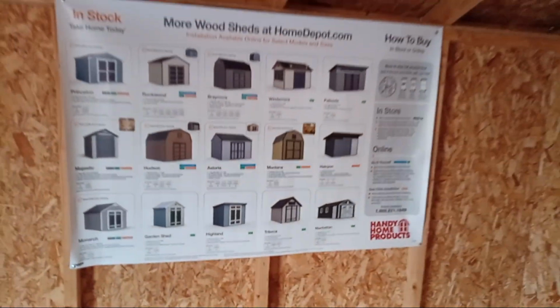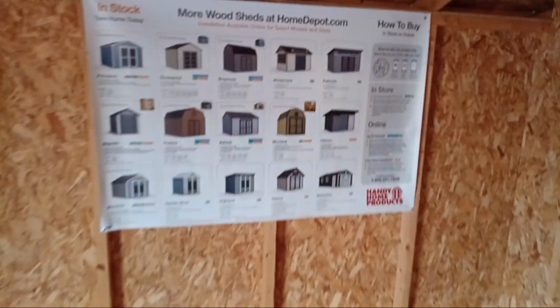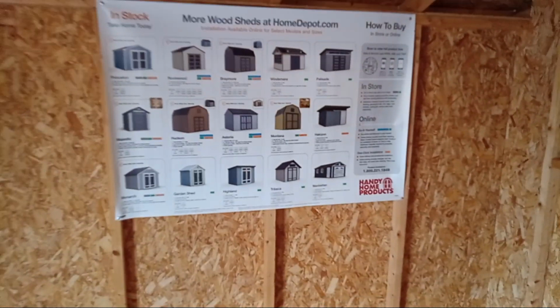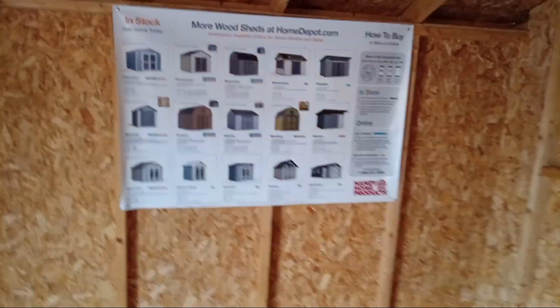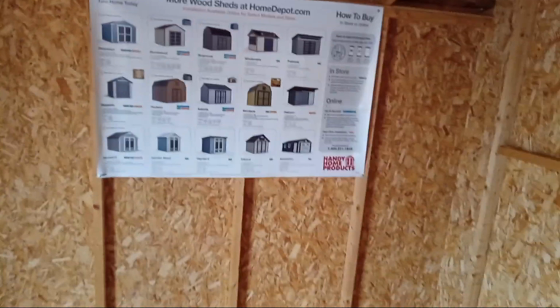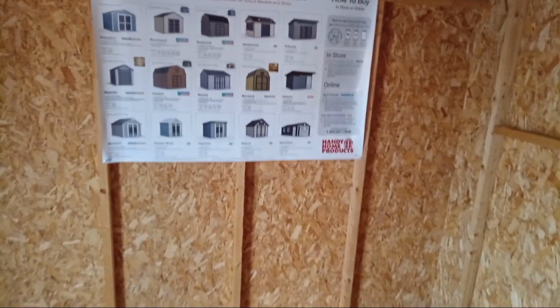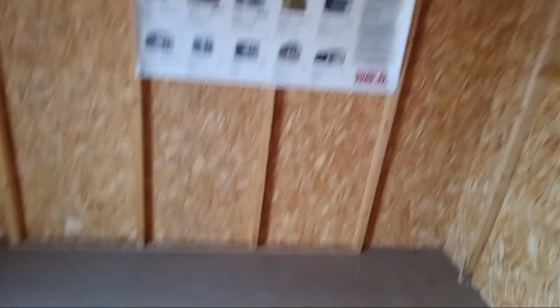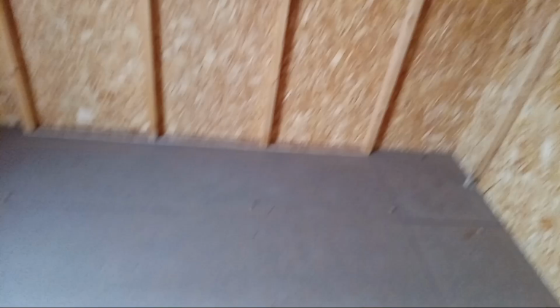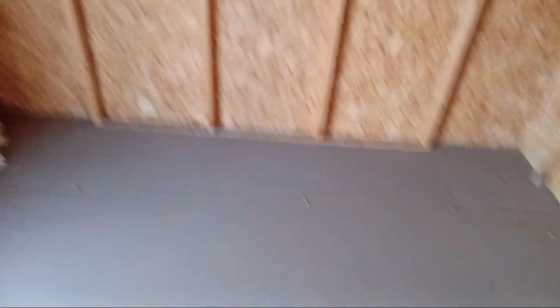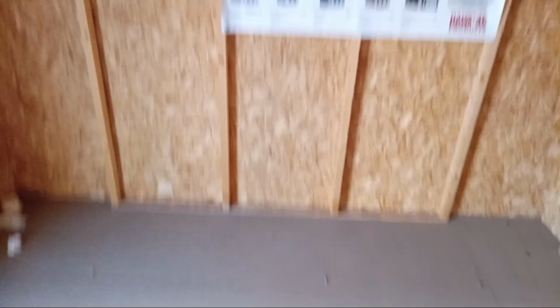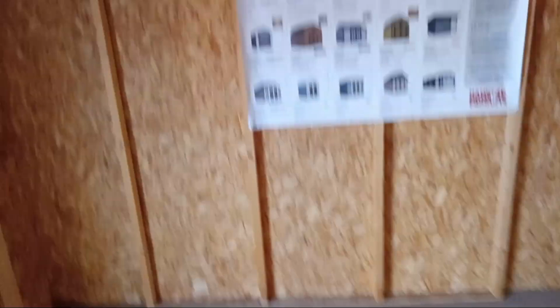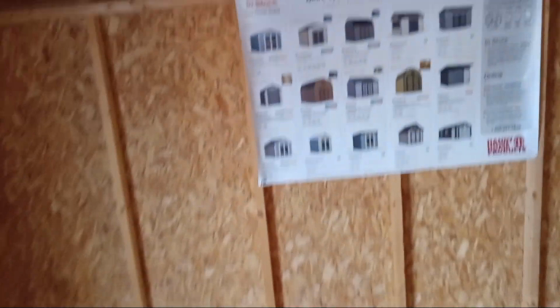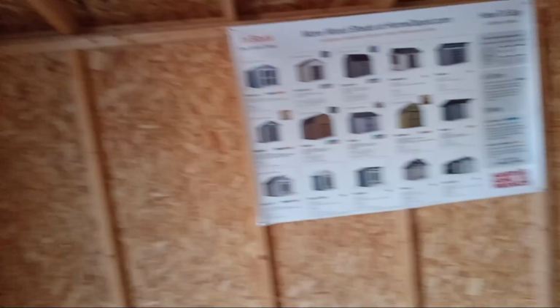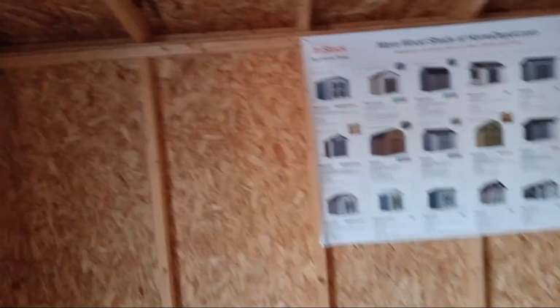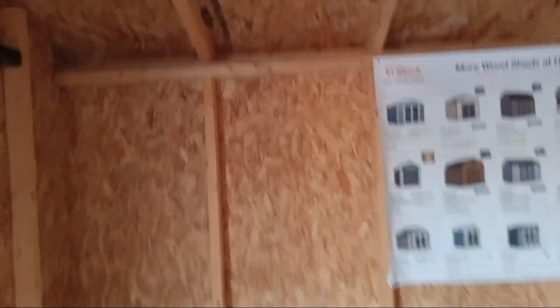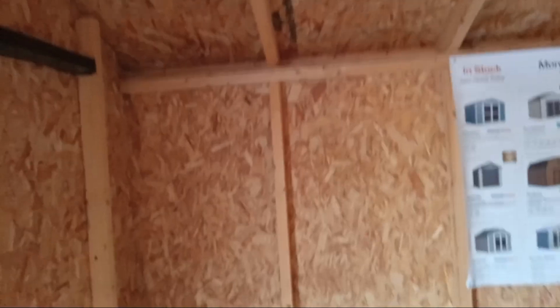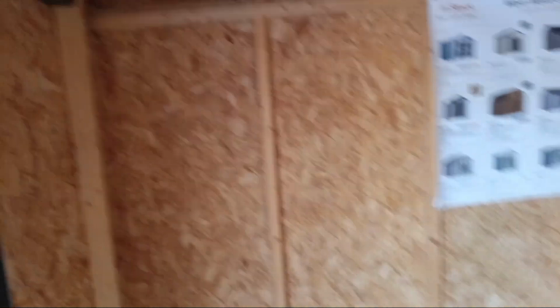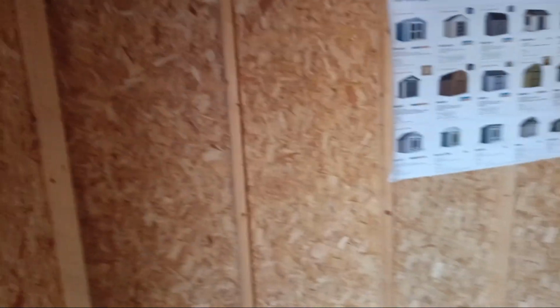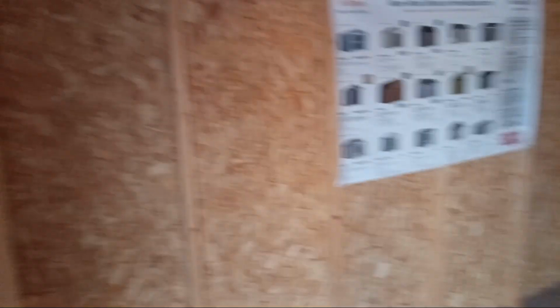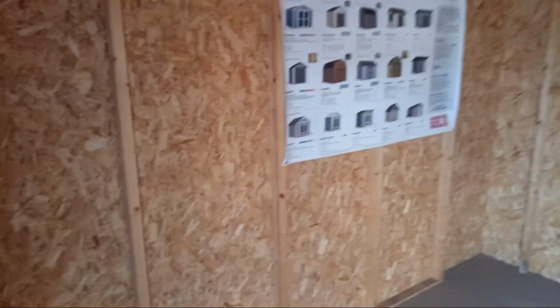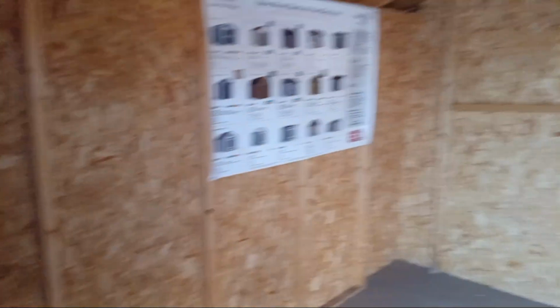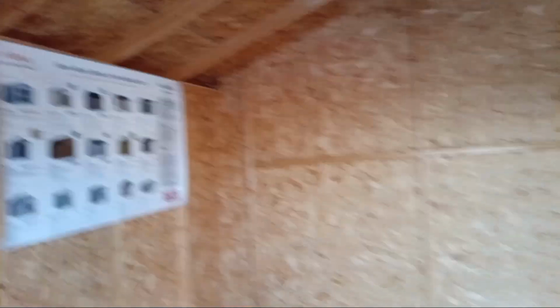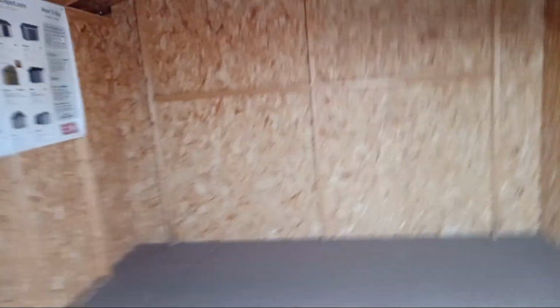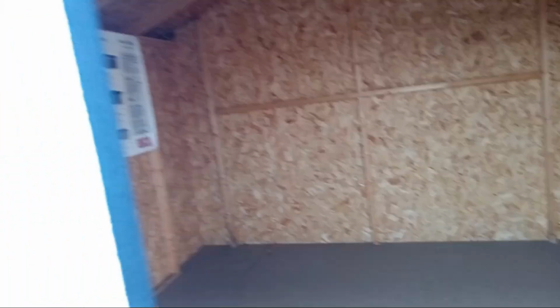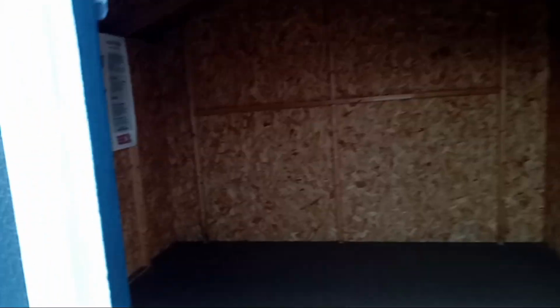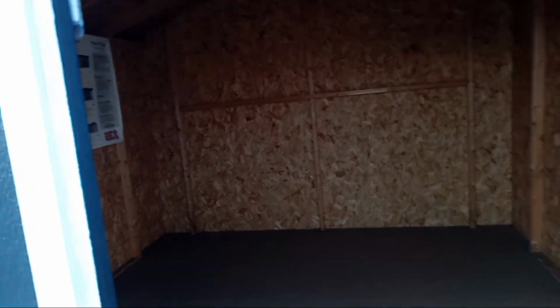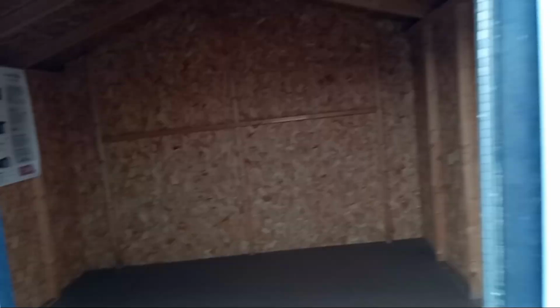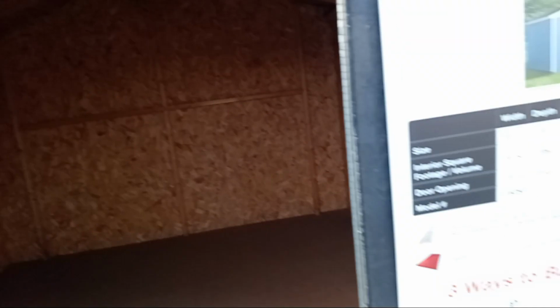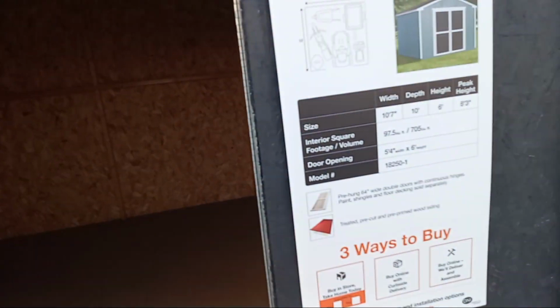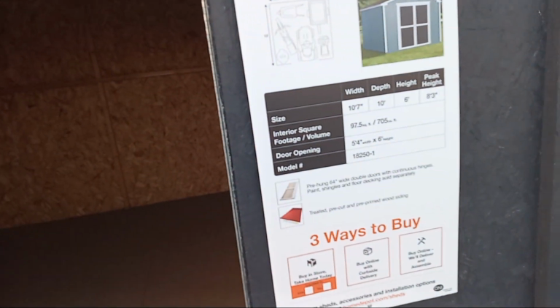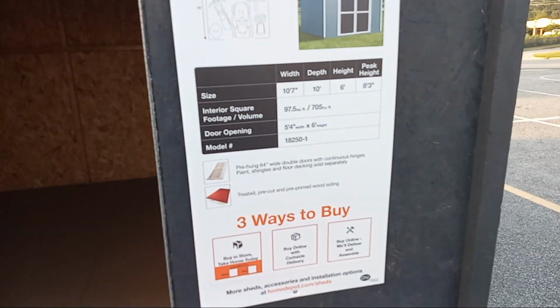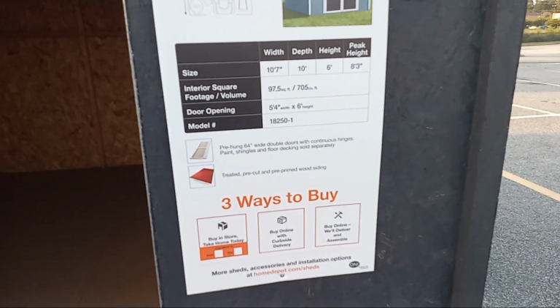We are at Home Depot. I've had two buildings. I'm on my second building right now. I'm not going to get another one right now, but I could use another one.